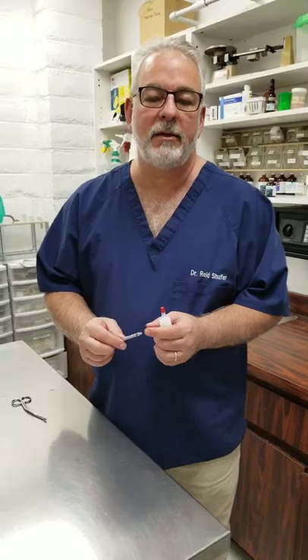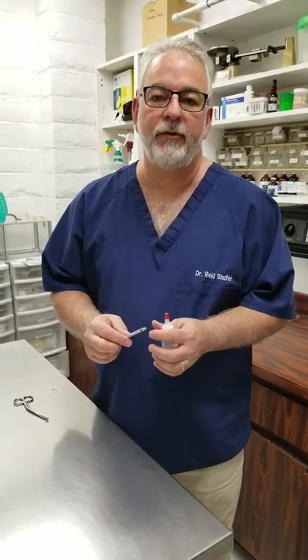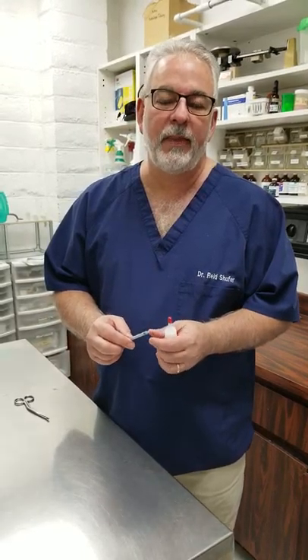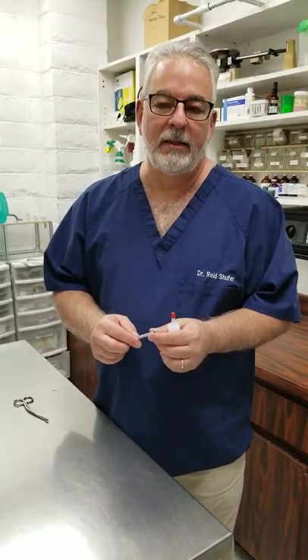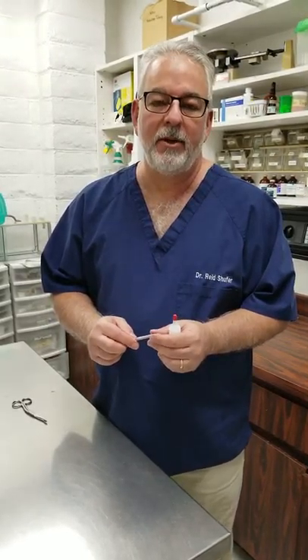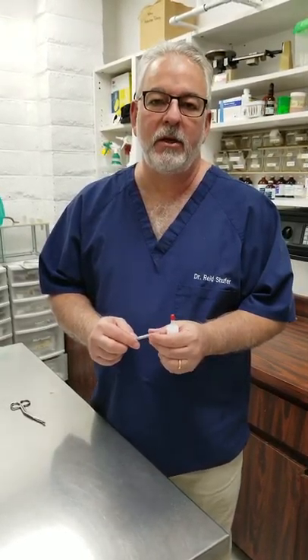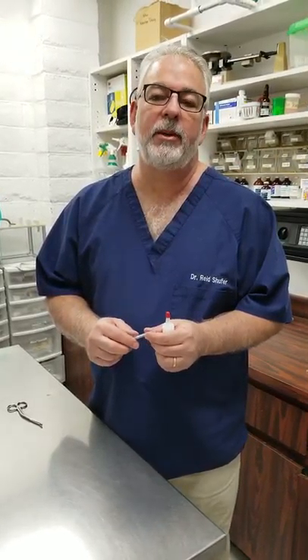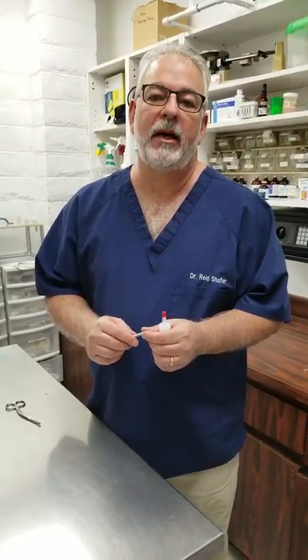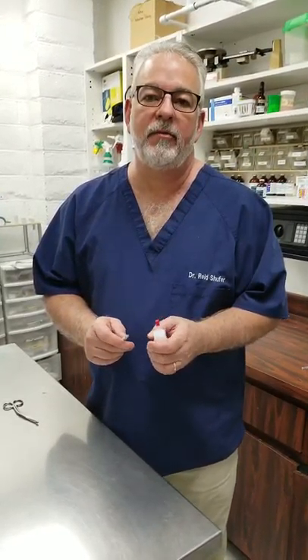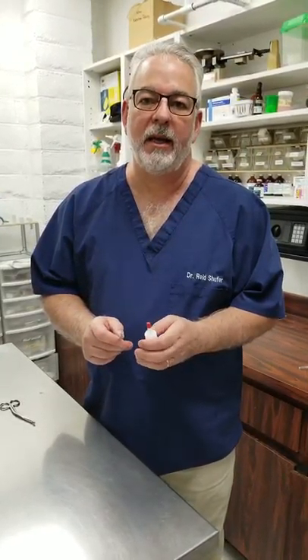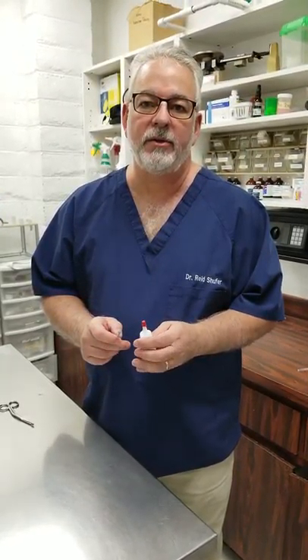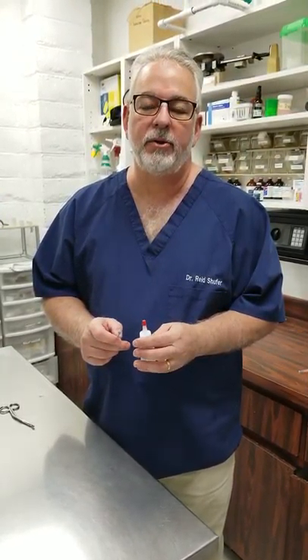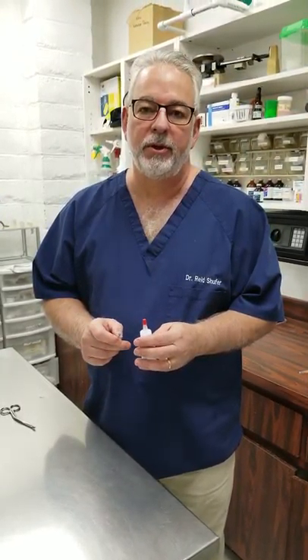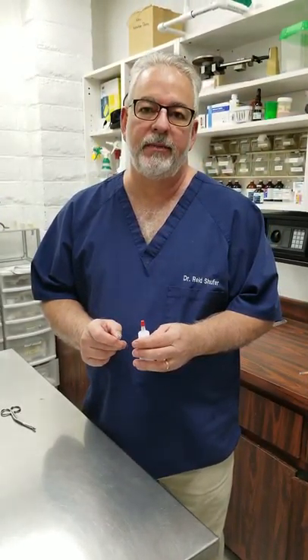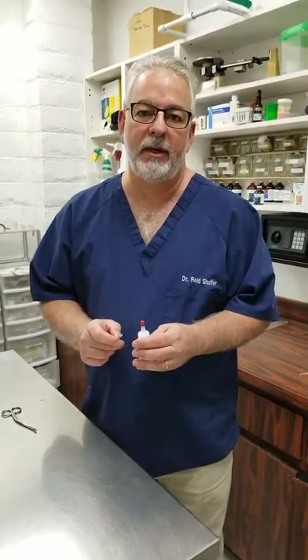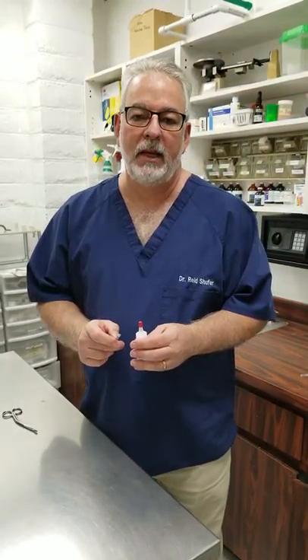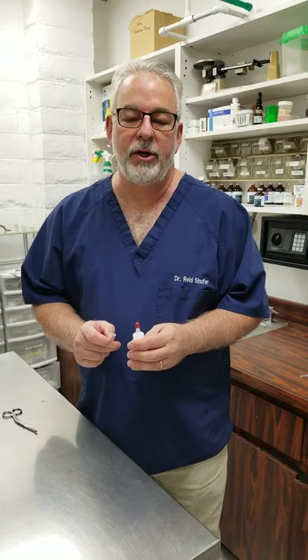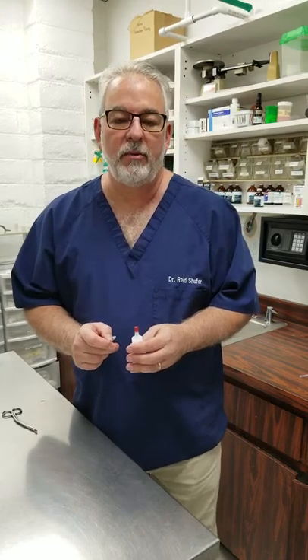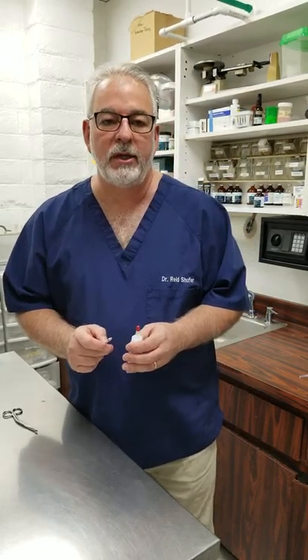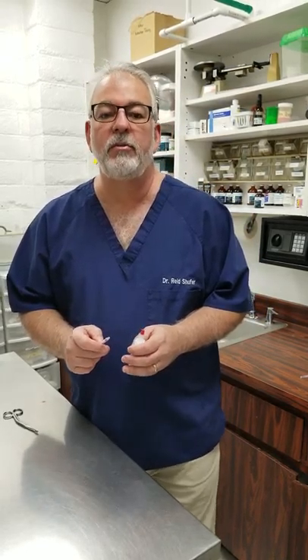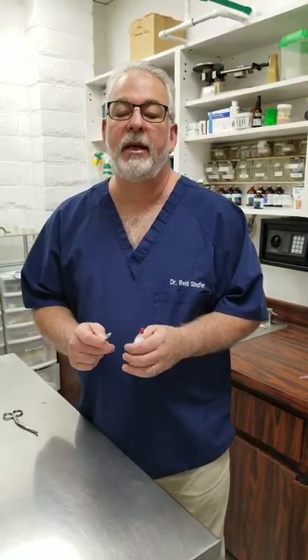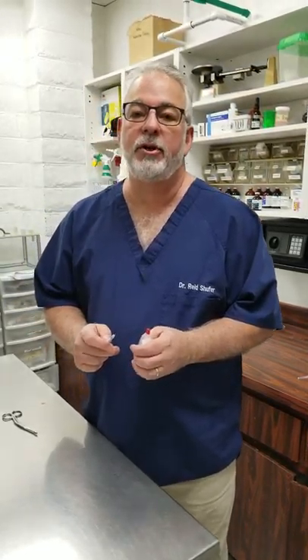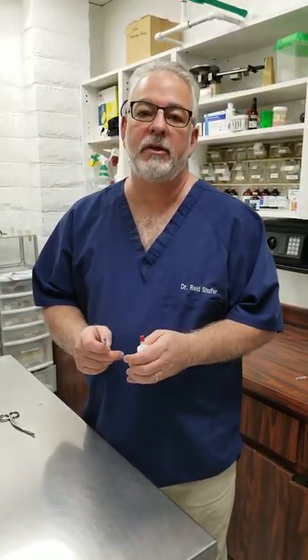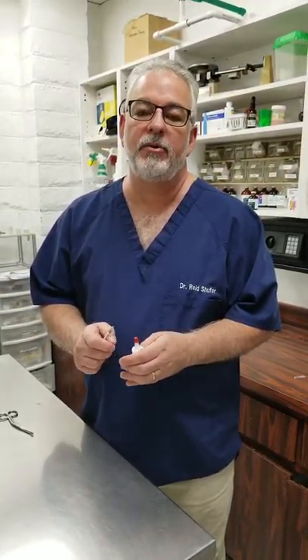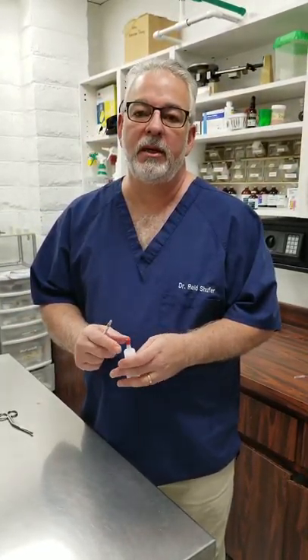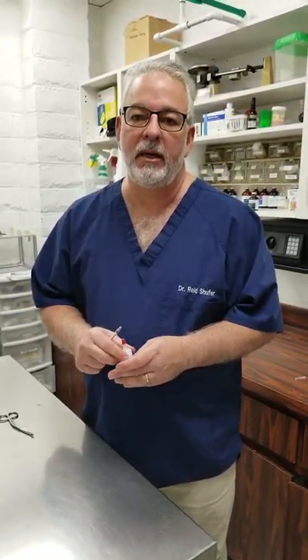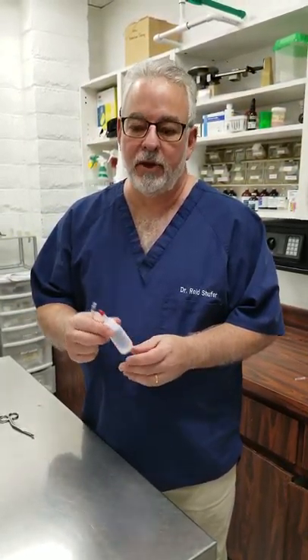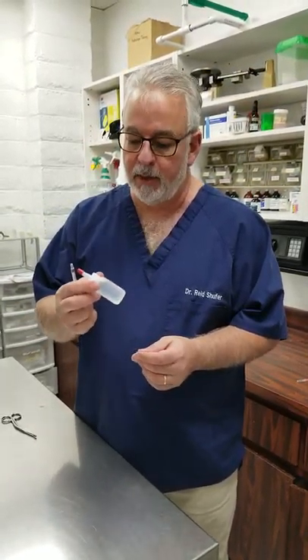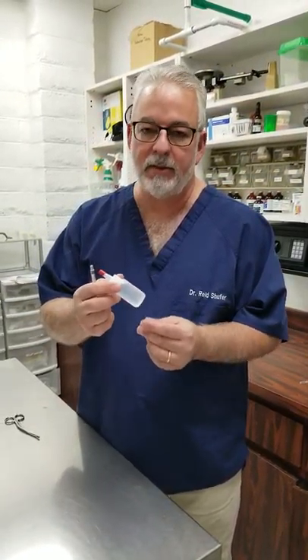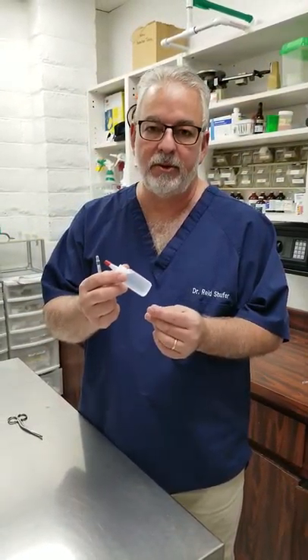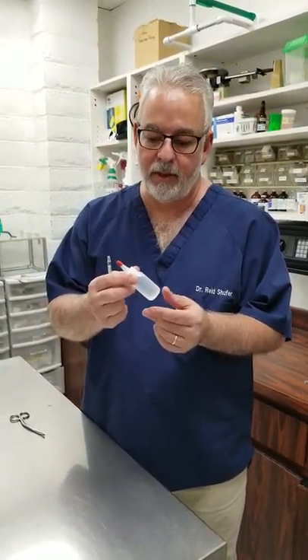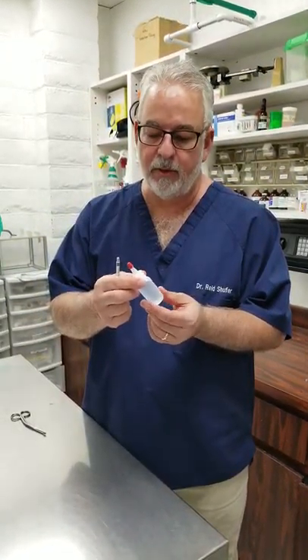Dr. Shufar. Today I'm going to talk to you about how to give medications to your bird. Generally when we send home medication it's going to be in a dropper bottle similar to the one I'm holding.